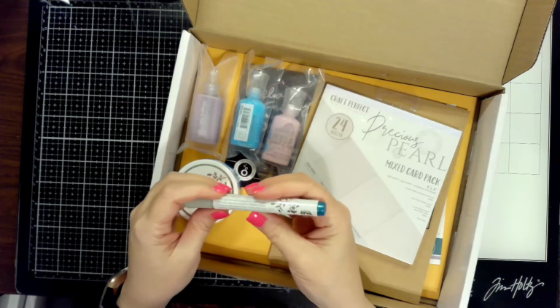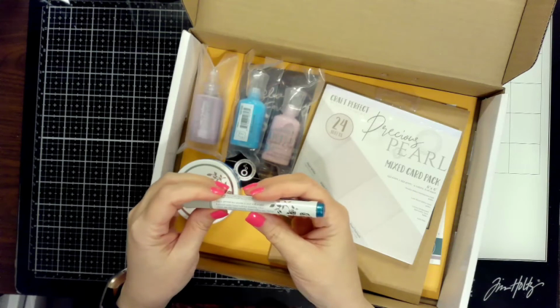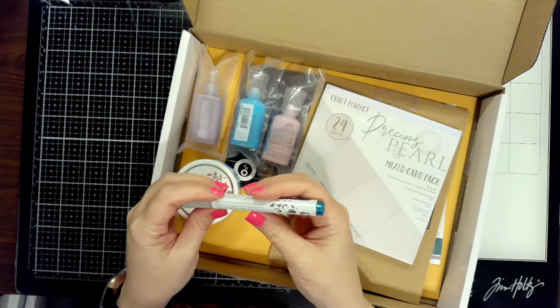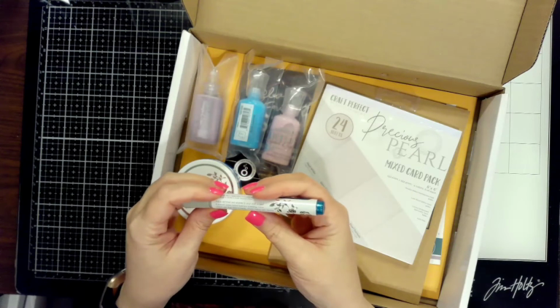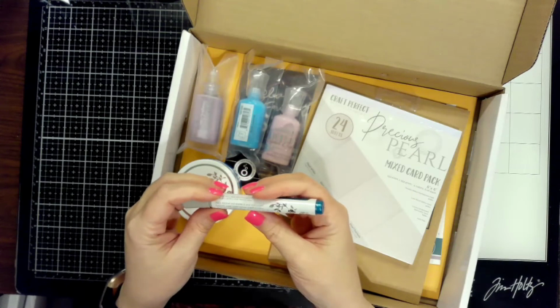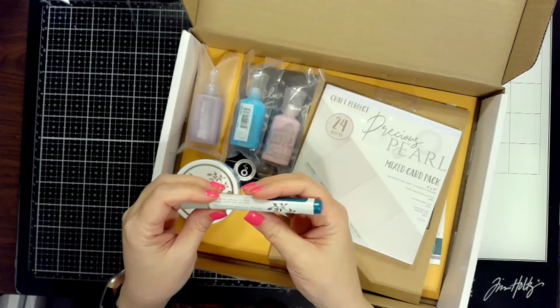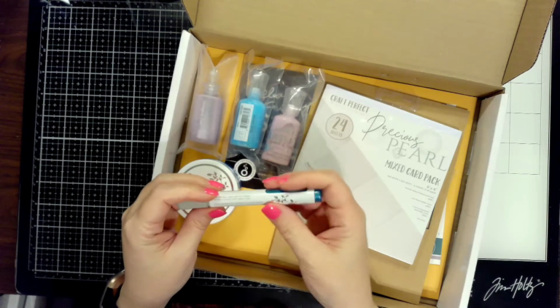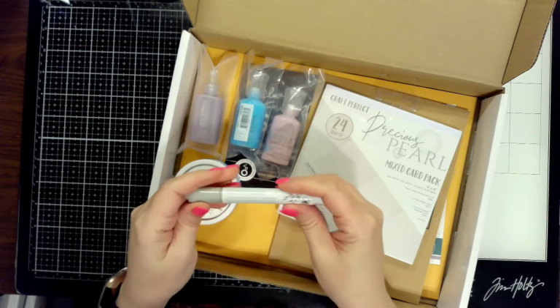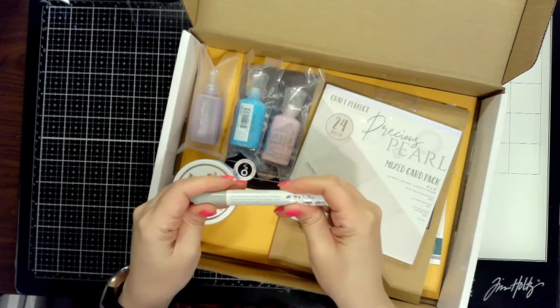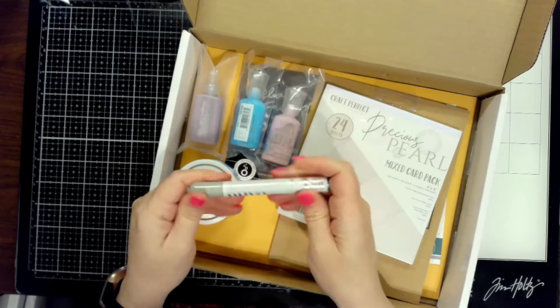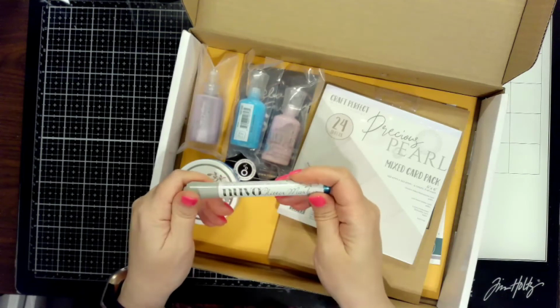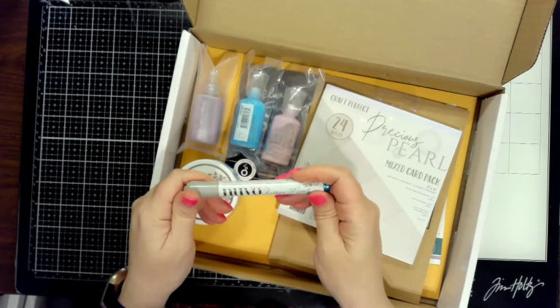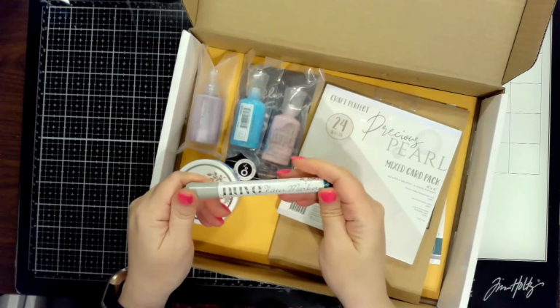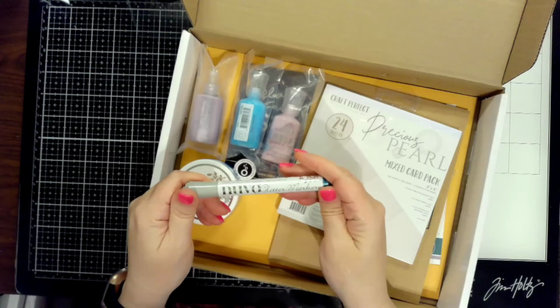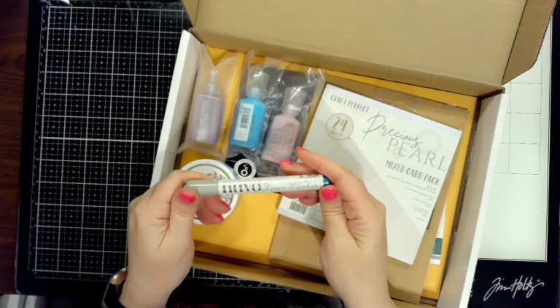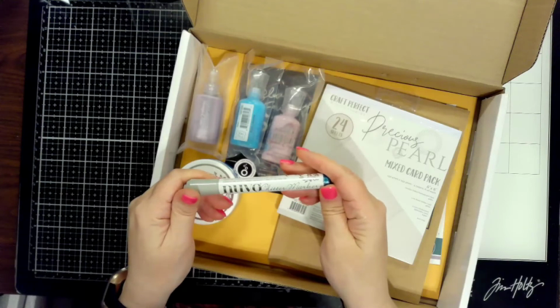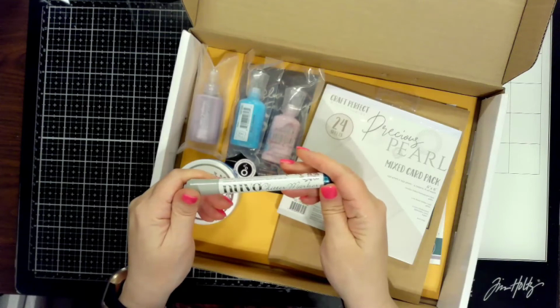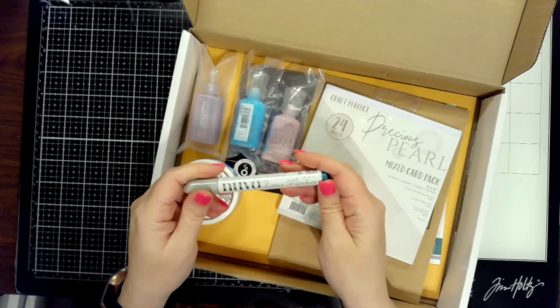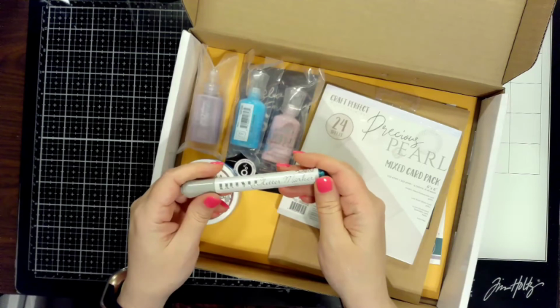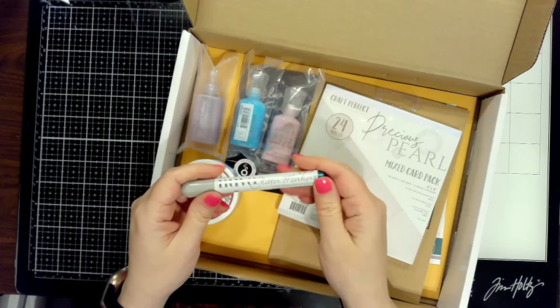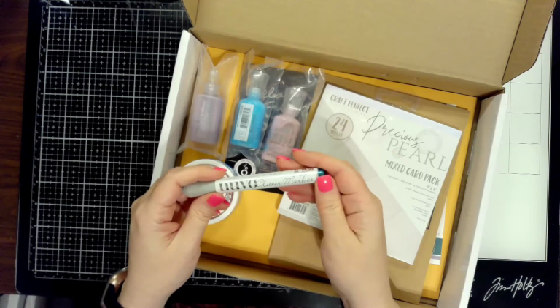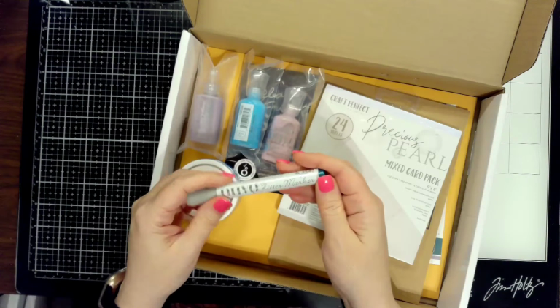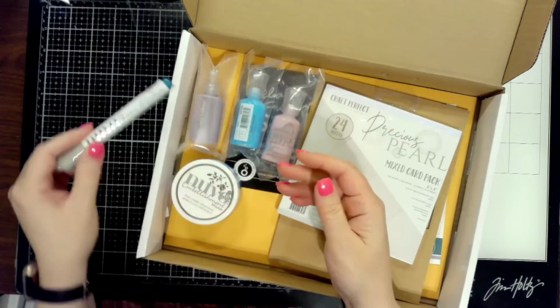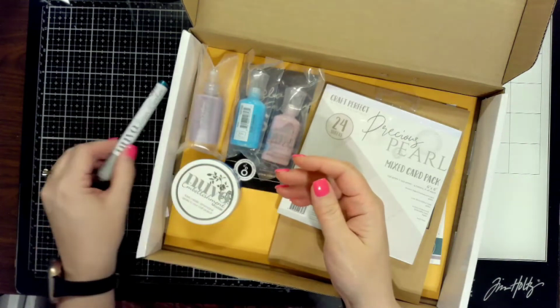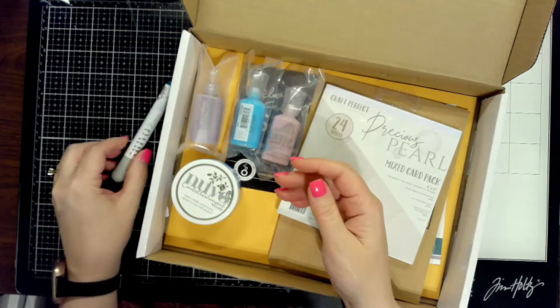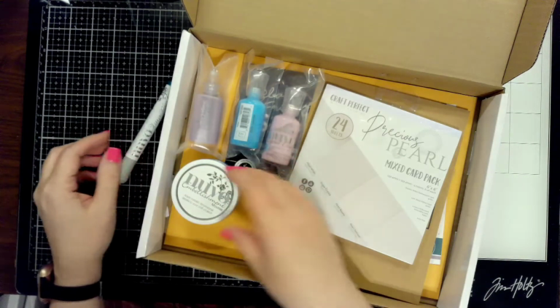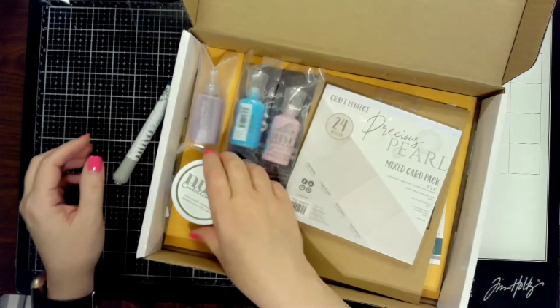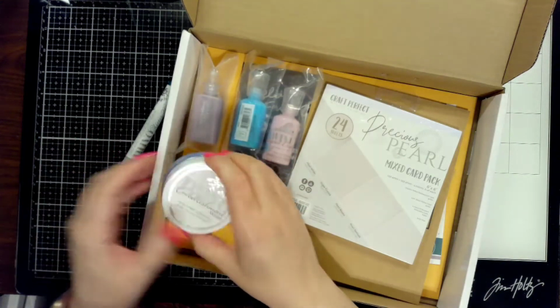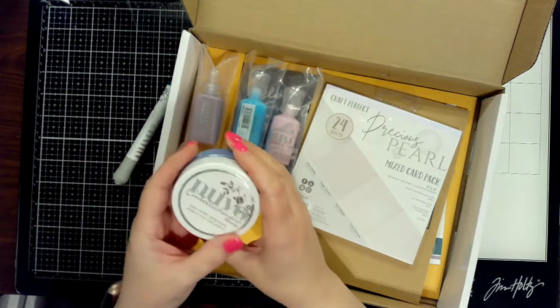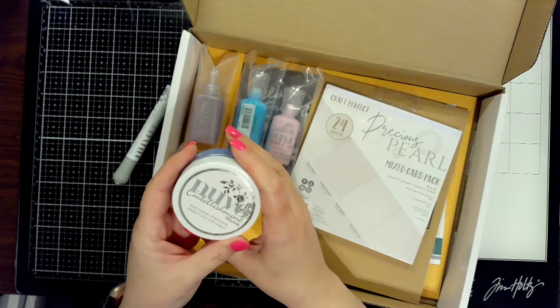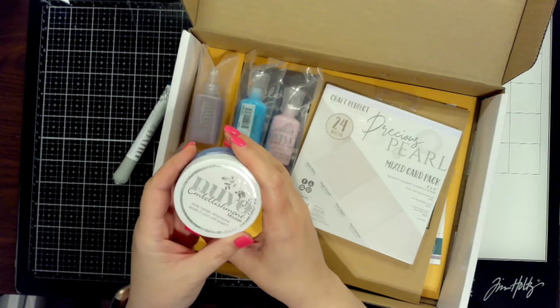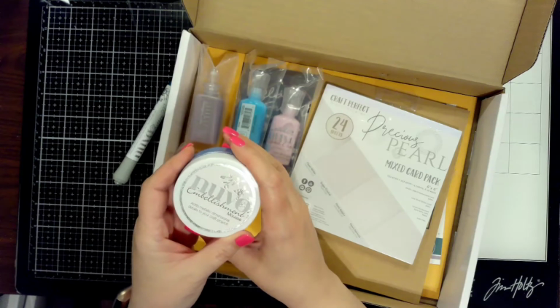I just share on my channel things that impress me and things that are a good value, and this is one of them. So I wanted to share the craft kit with you and see if maybe you would be interested in it and if you'd gain something from it.